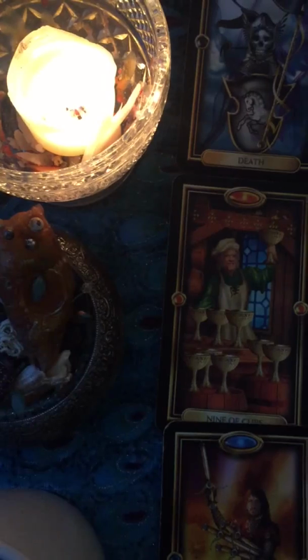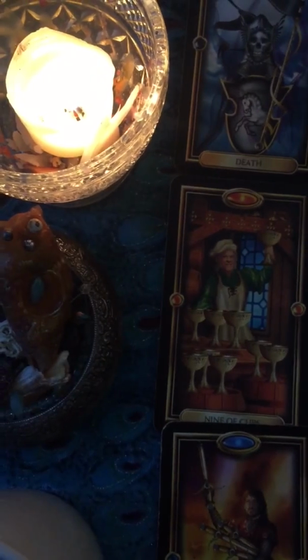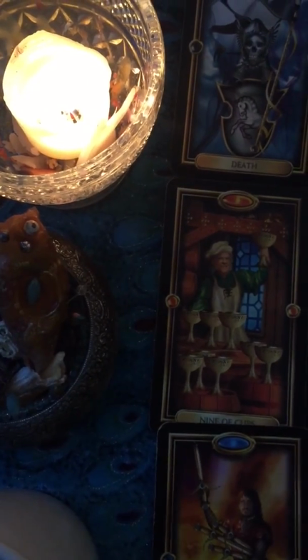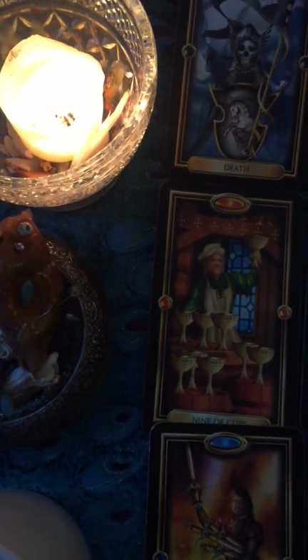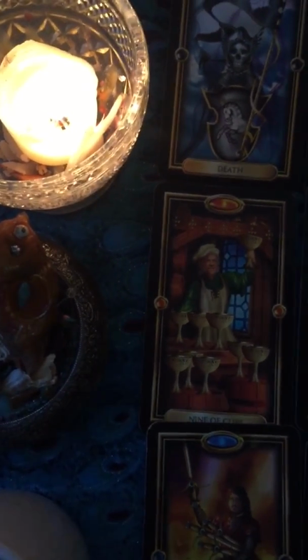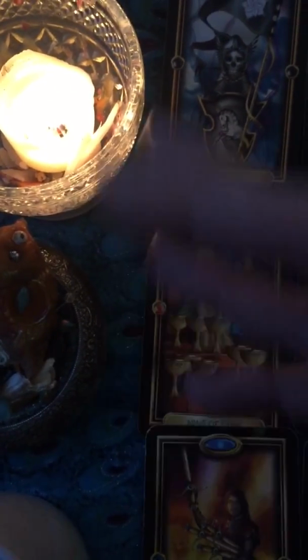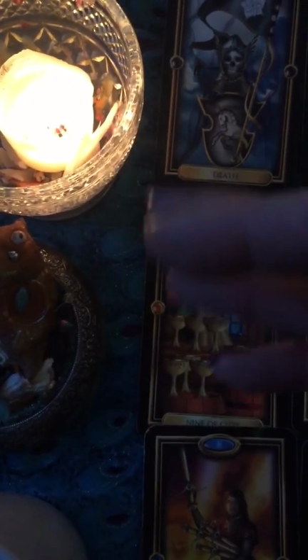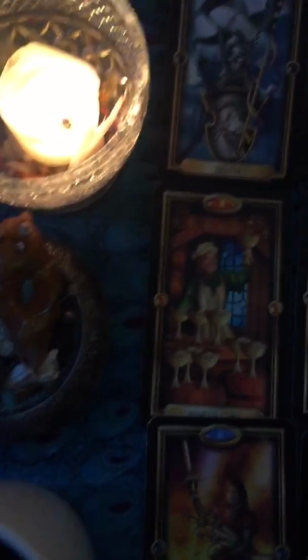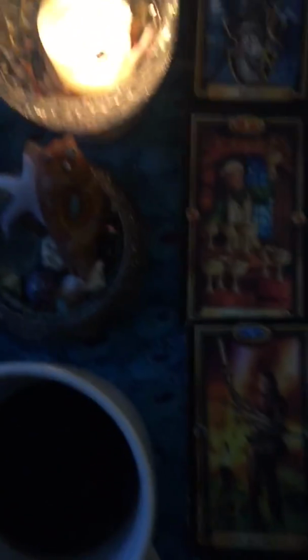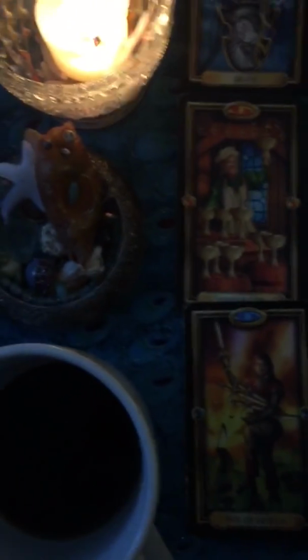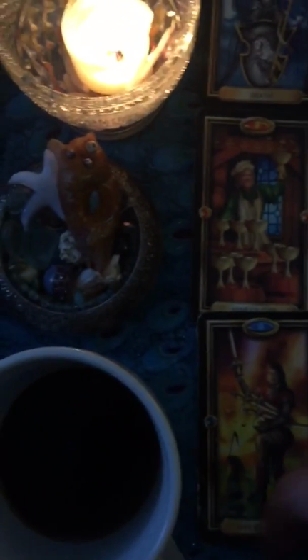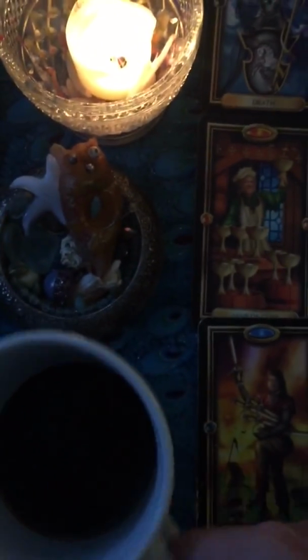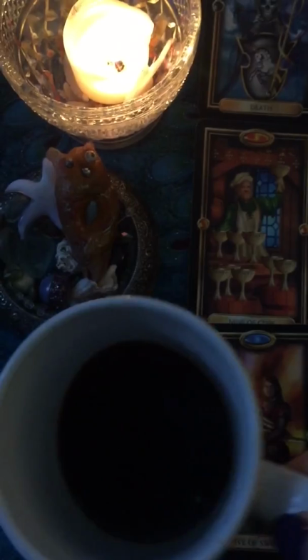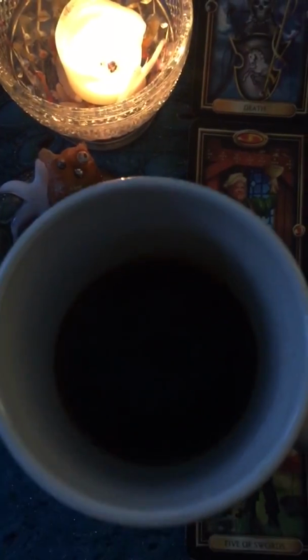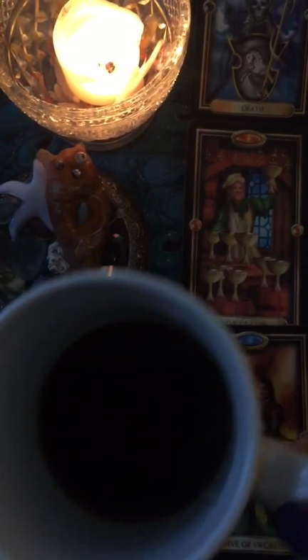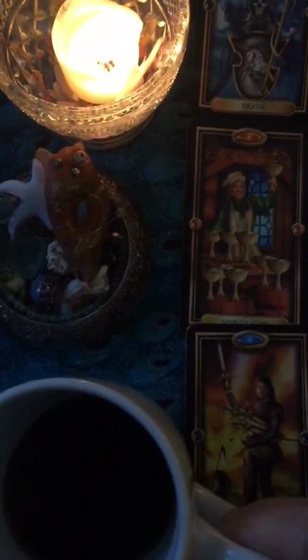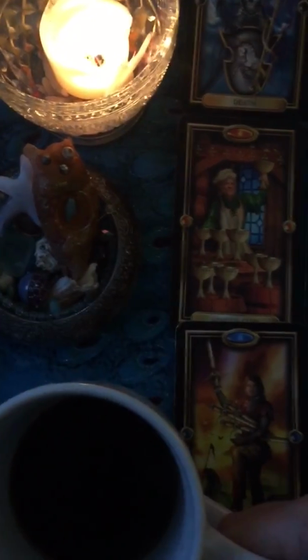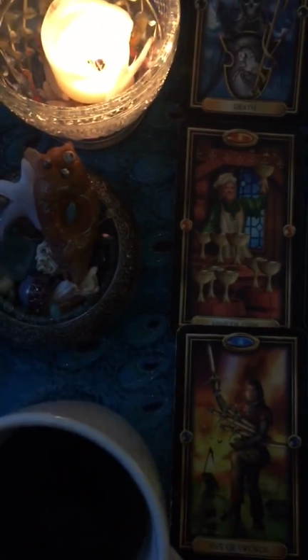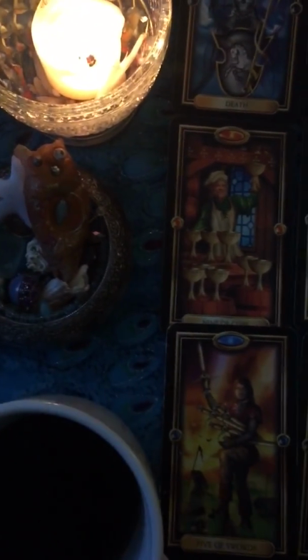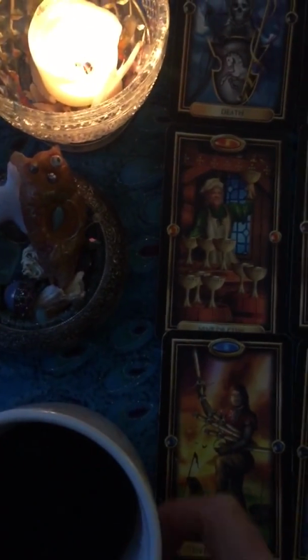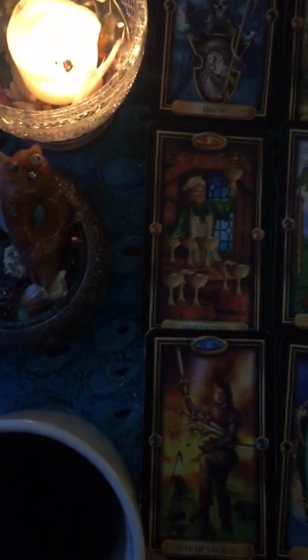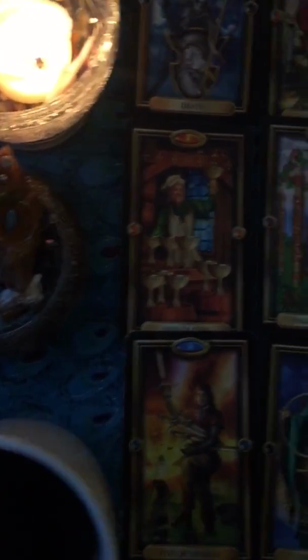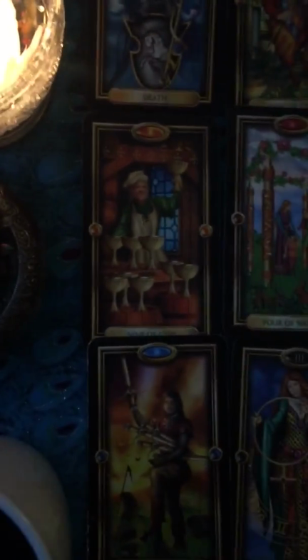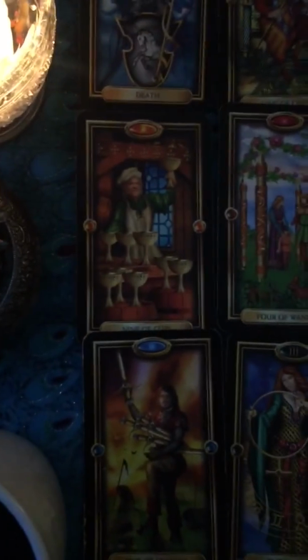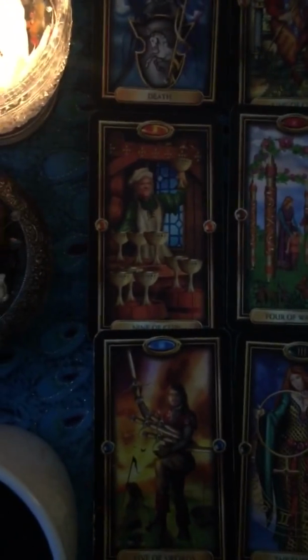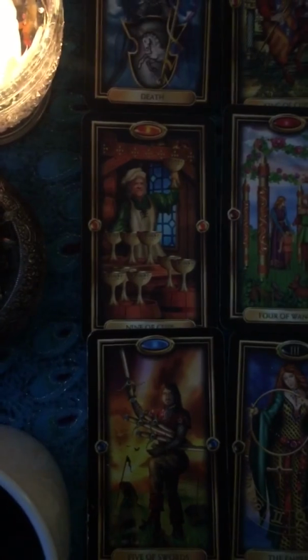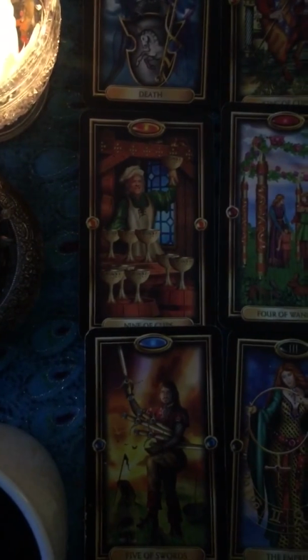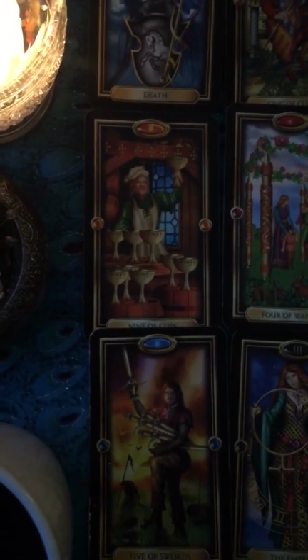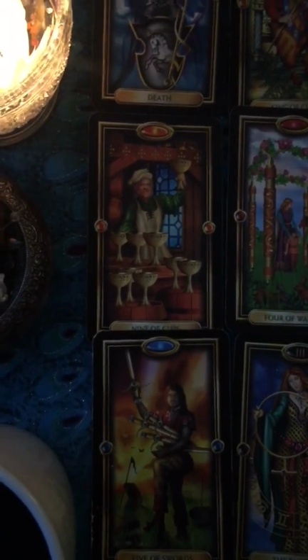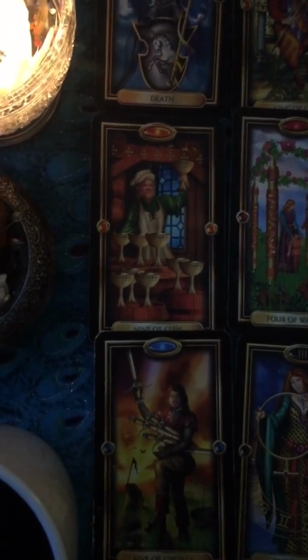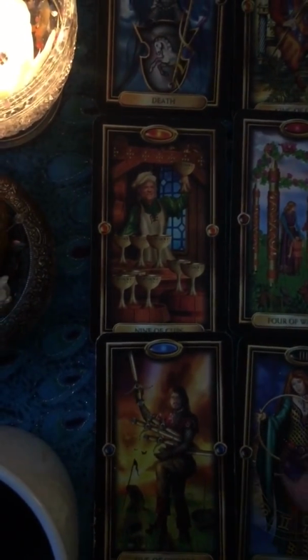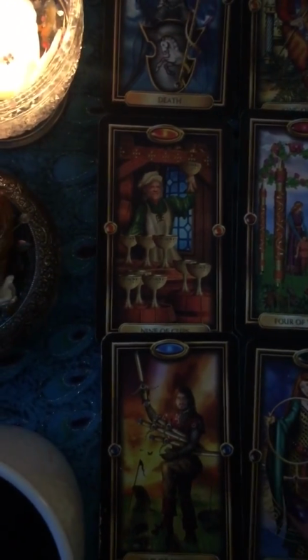Hello everybody, Naomi here. I got my Black Magic coffee and I decided I would do a reading, a teaching reading today.